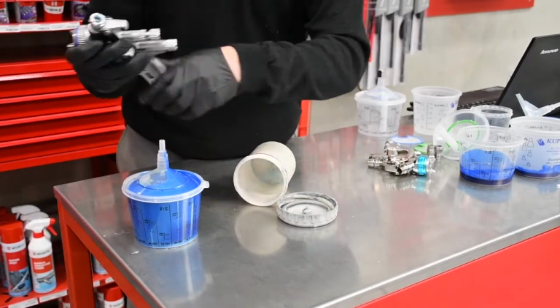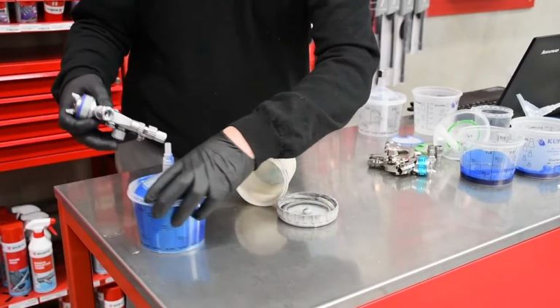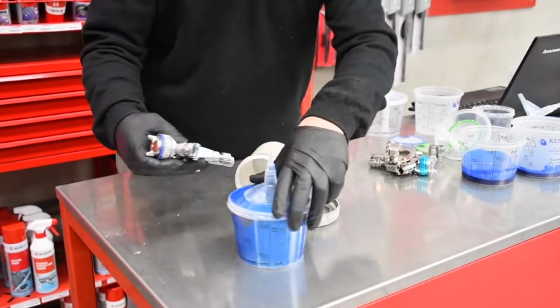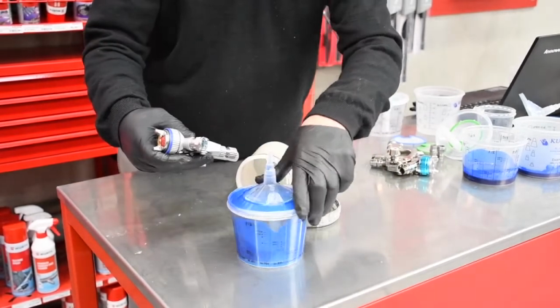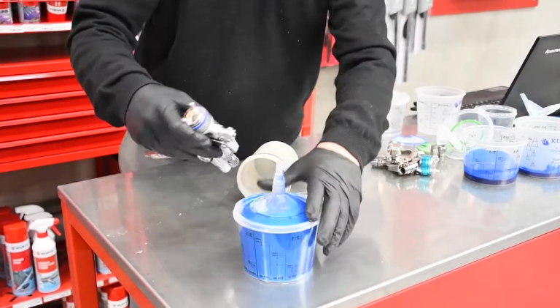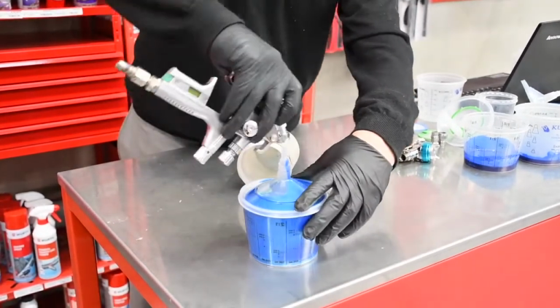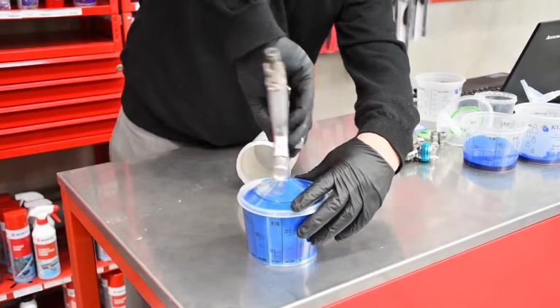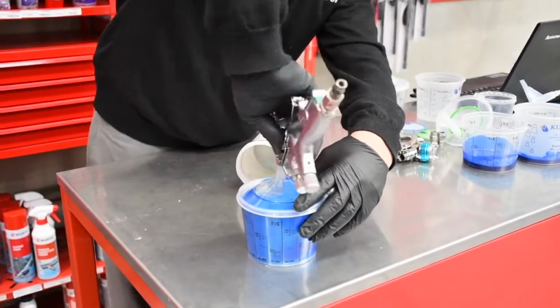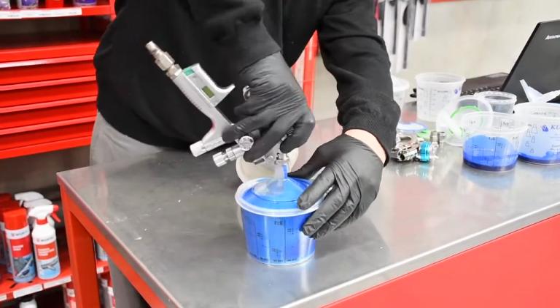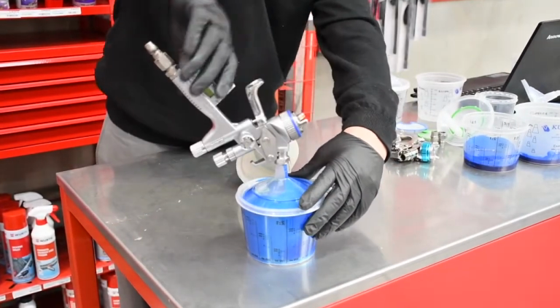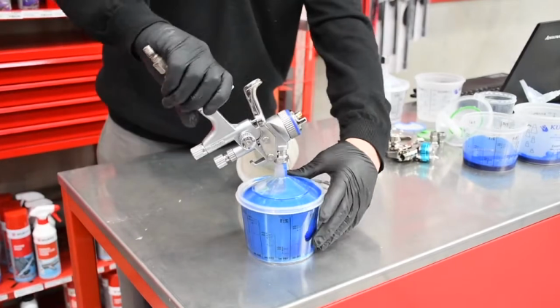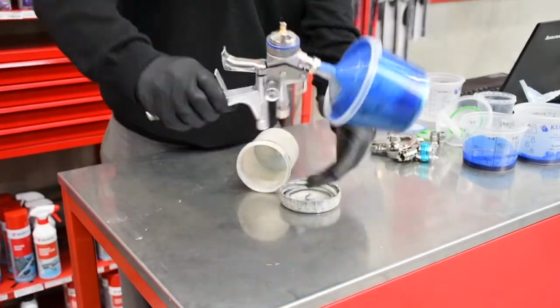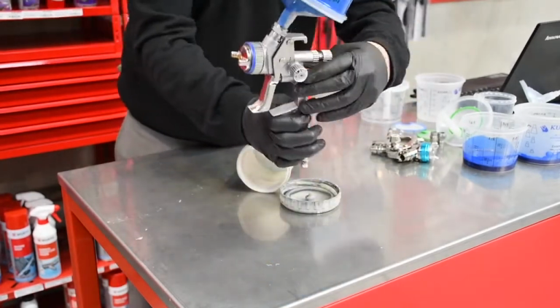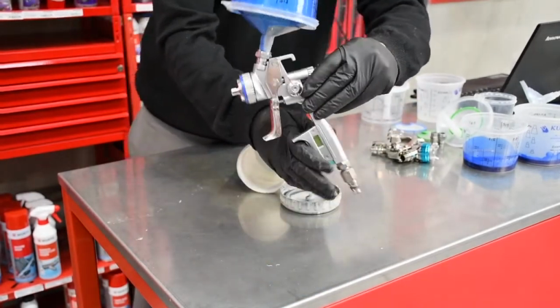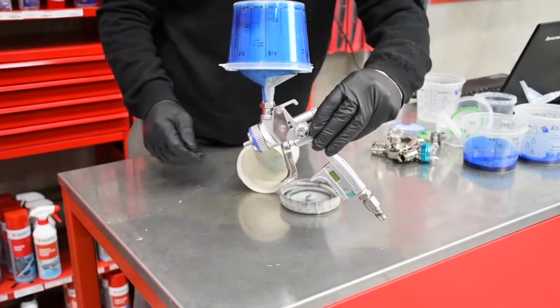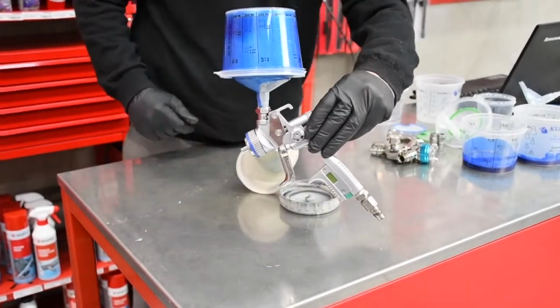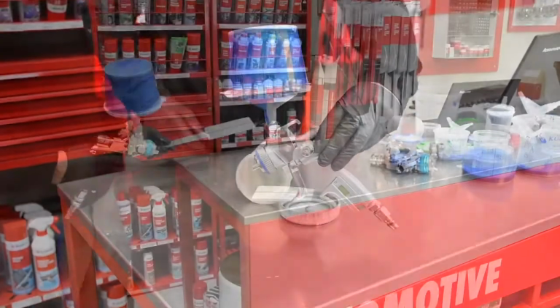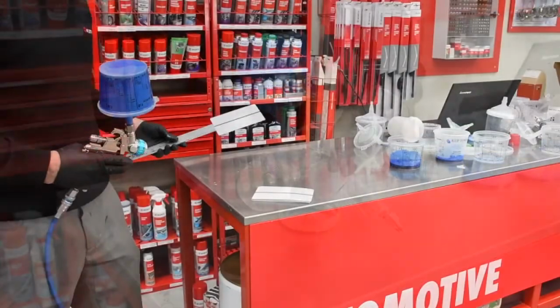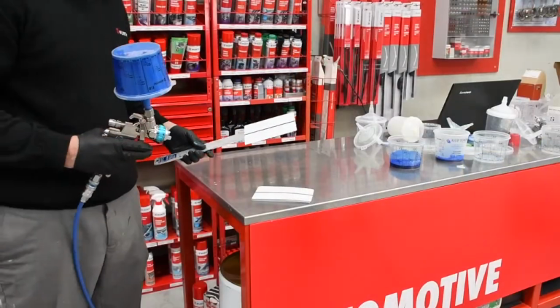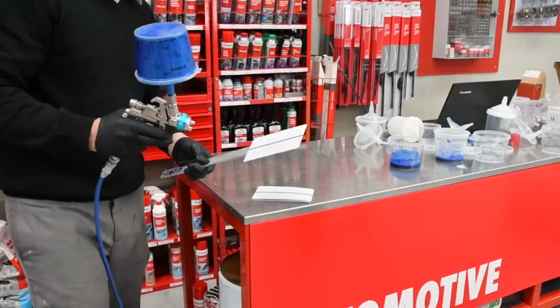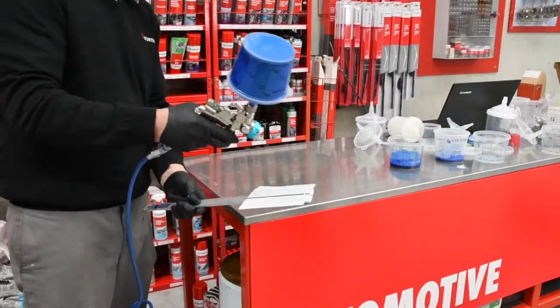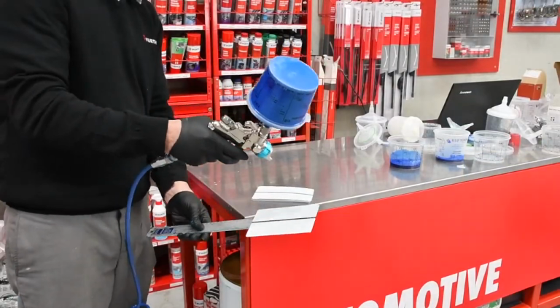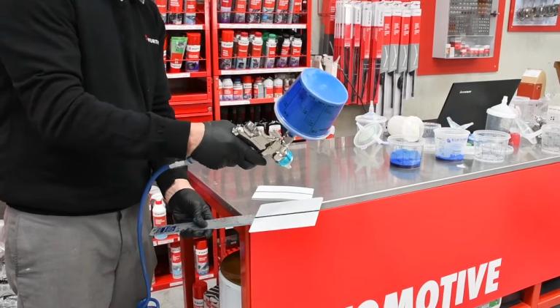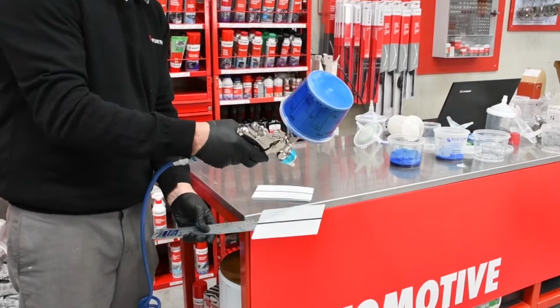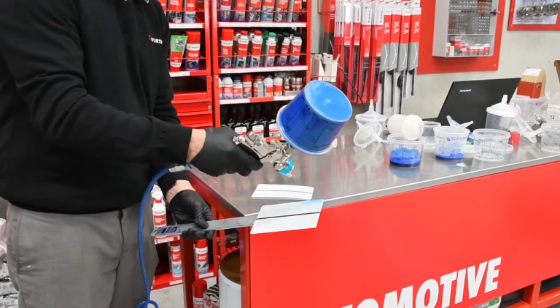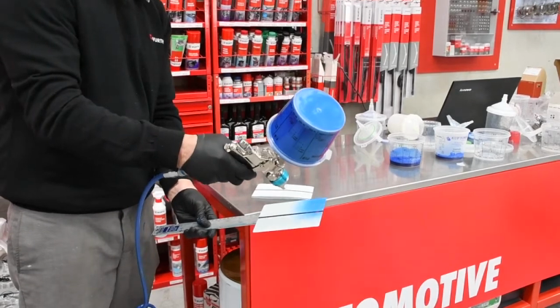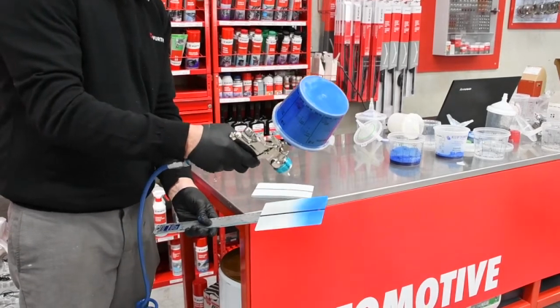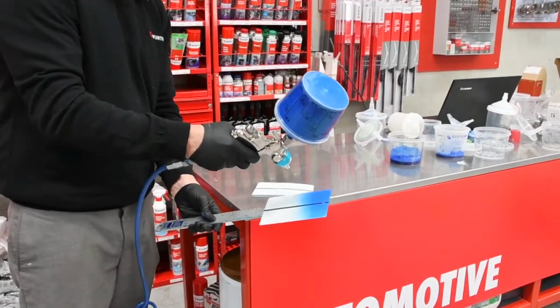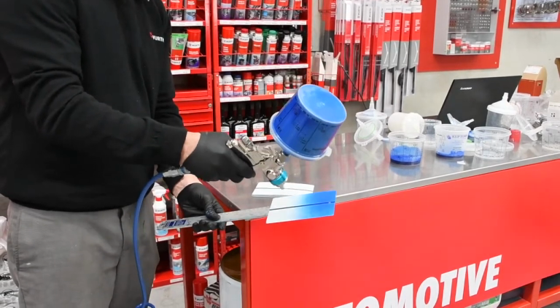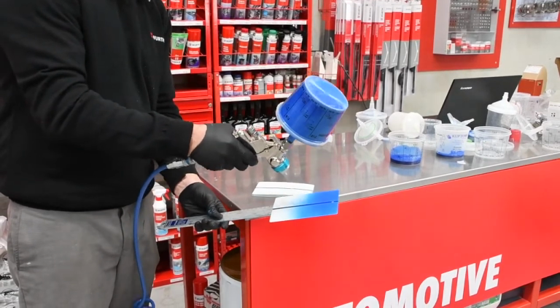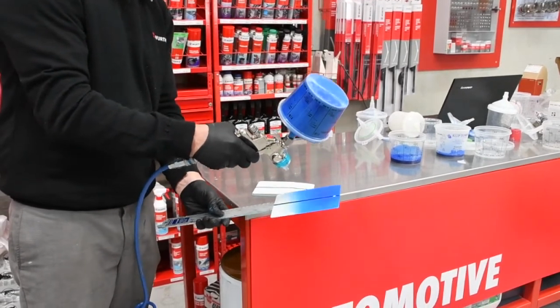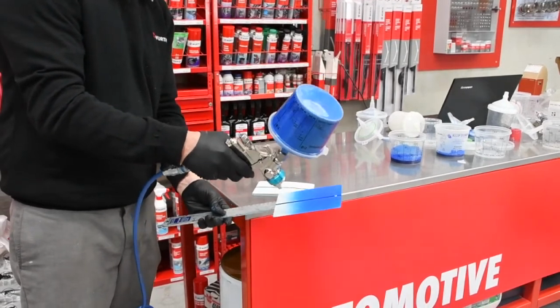The RCS unique breather system allows paint to be drawn from the cup with a spray gun when attached upside down. In this way, material can be drawn without distortion or pressure inconsistencies.